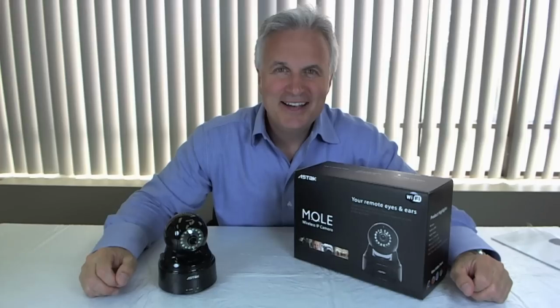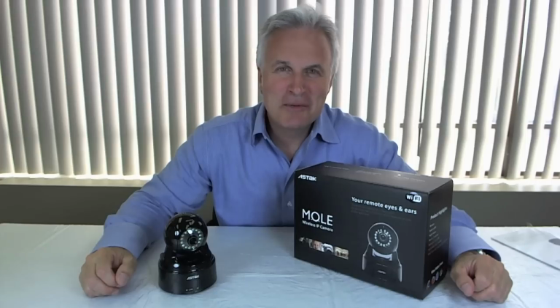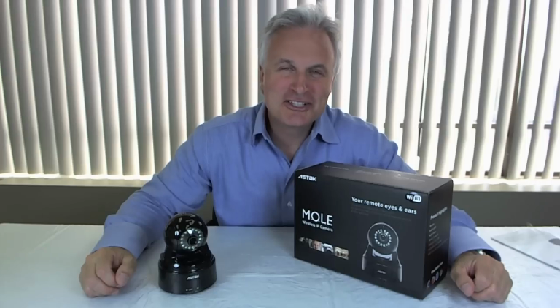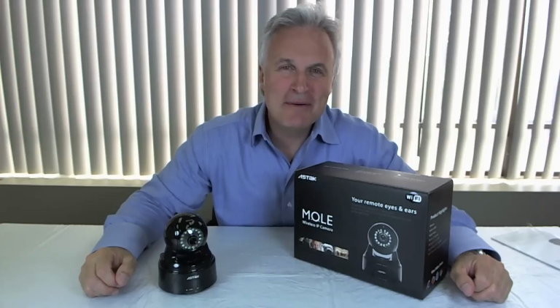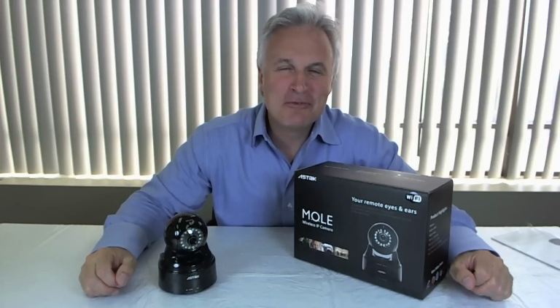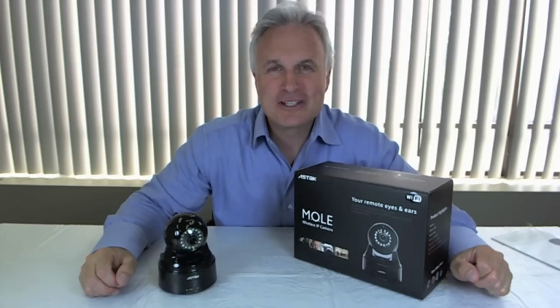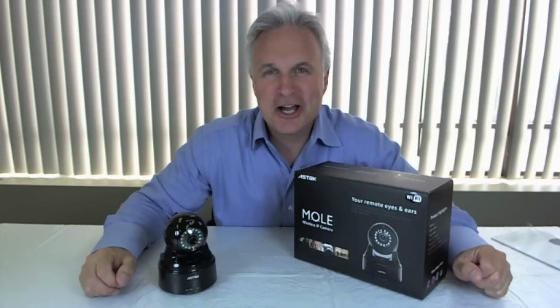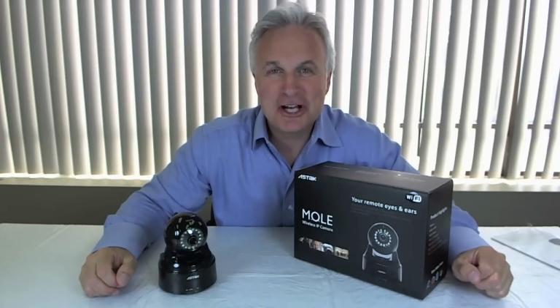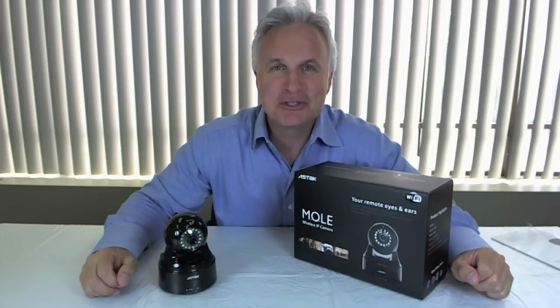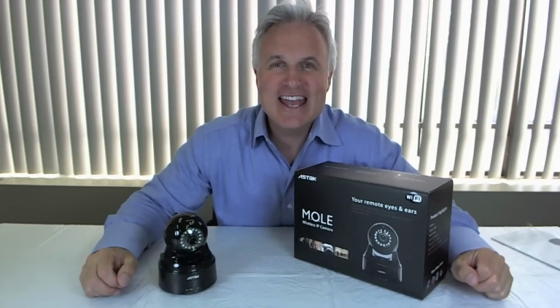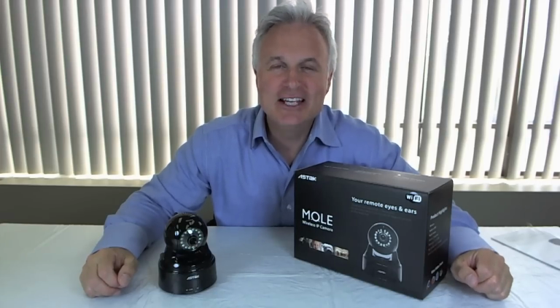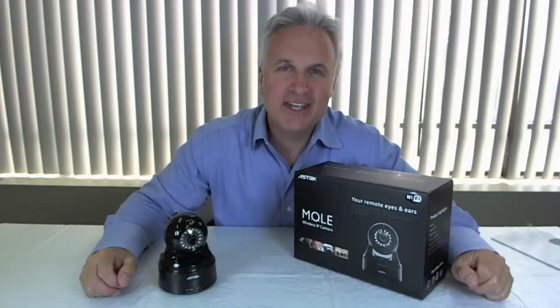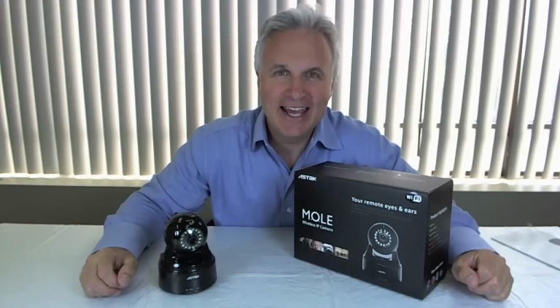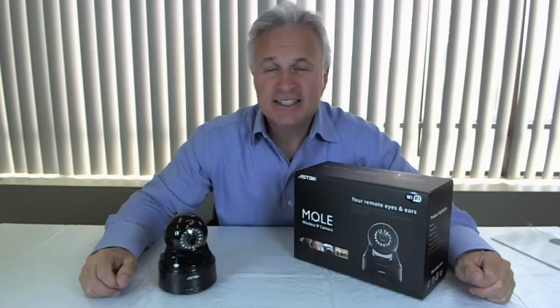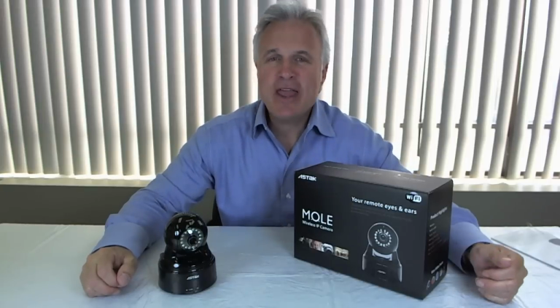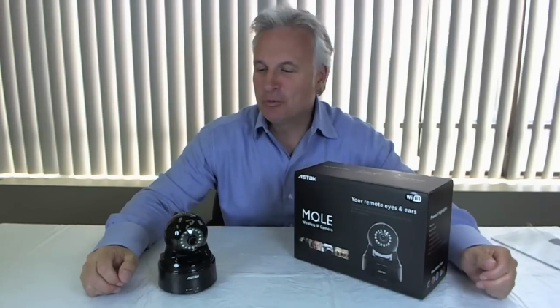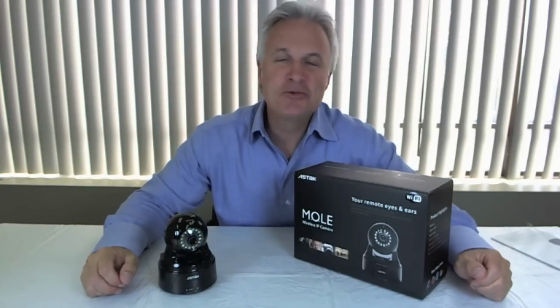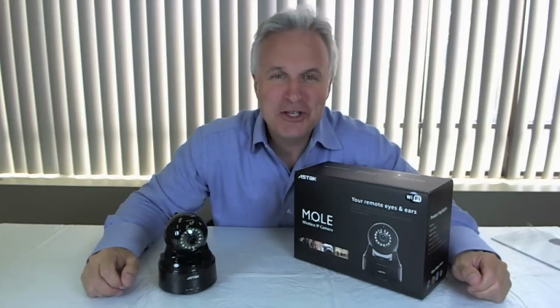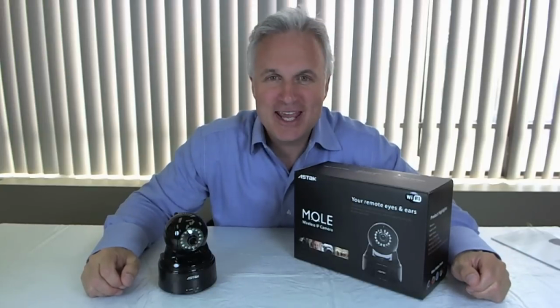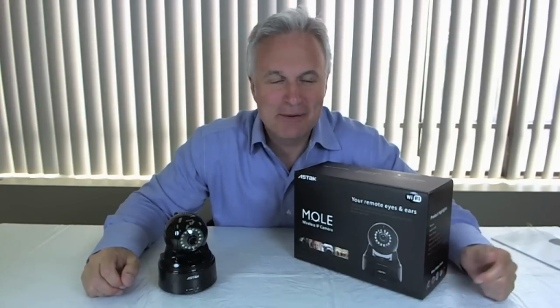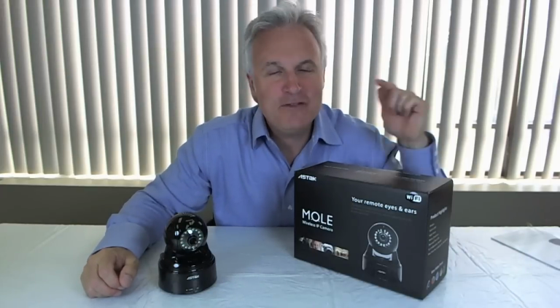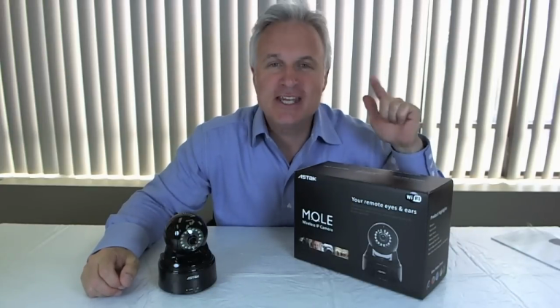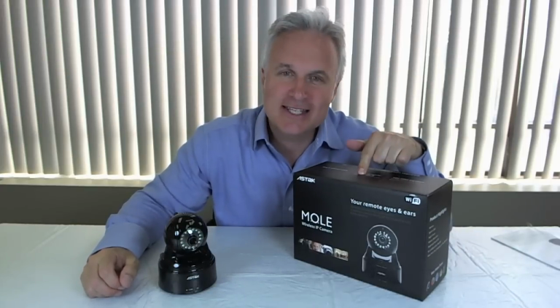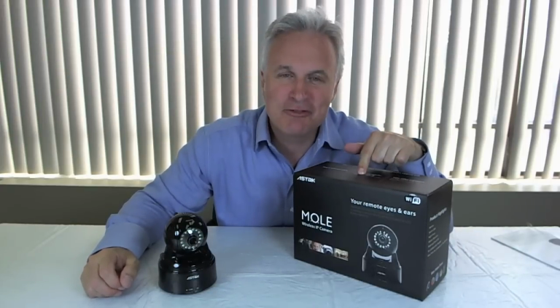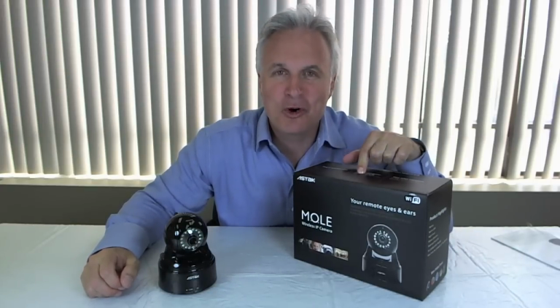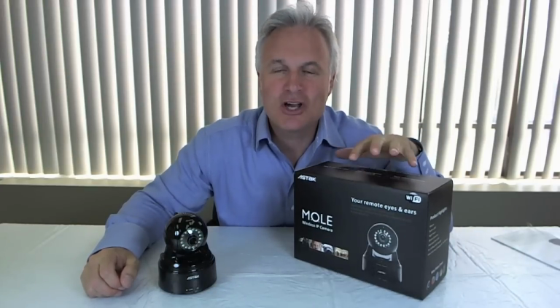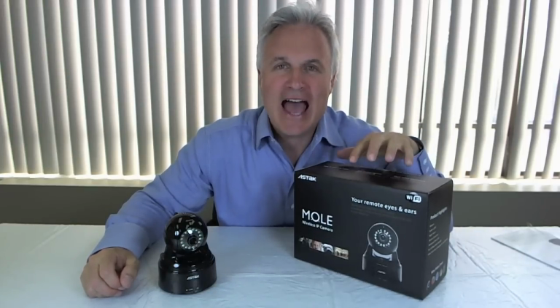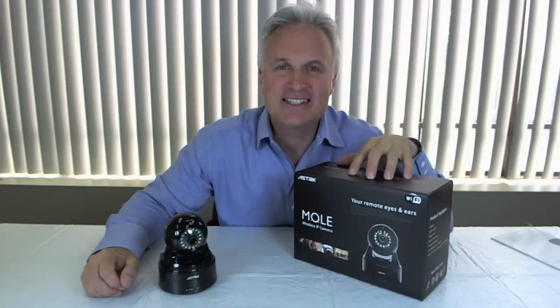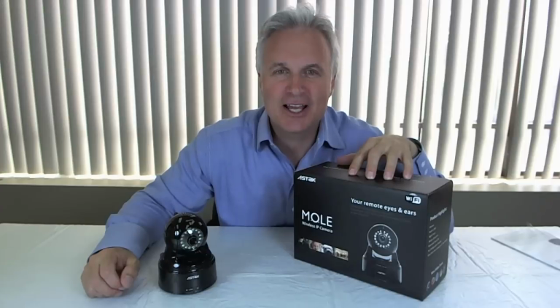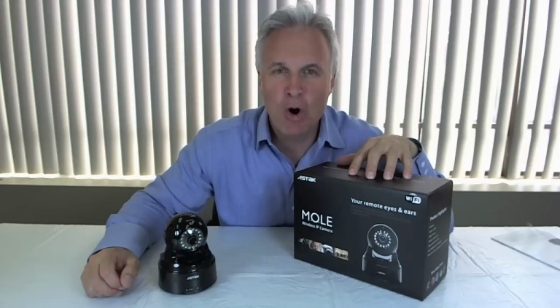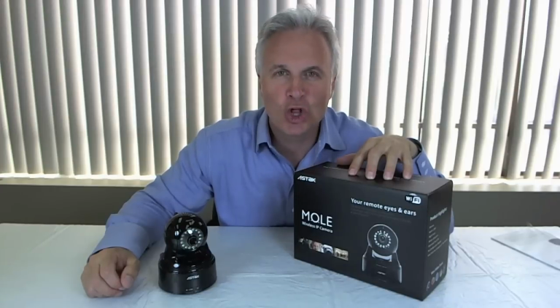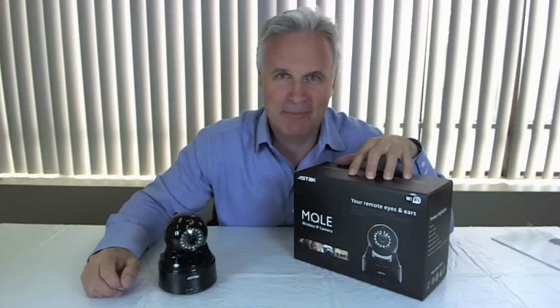Hey everybody, it's Tom here from Overruns.com to talk to you about today's deal of the day. Today we have a really unique item. I don't know if you've seen this thing before, but it's called the Aztec Mole Camera.